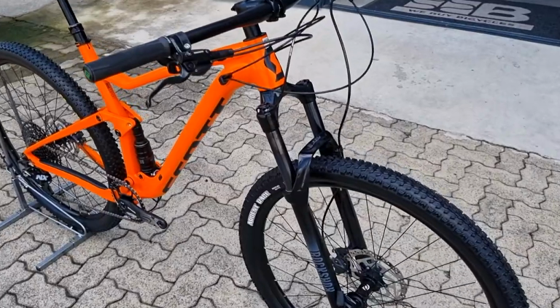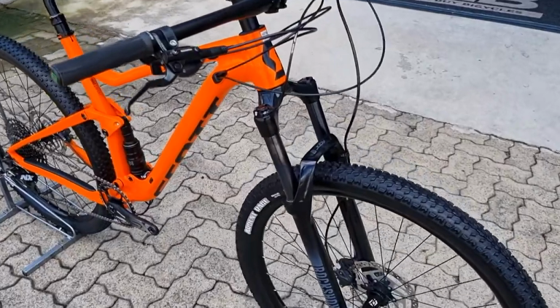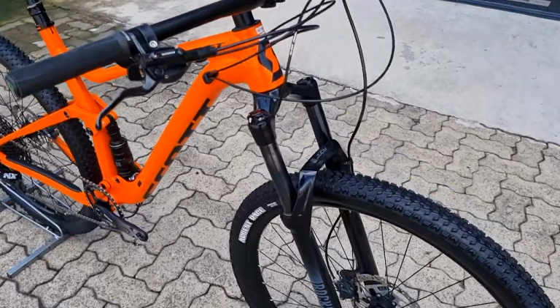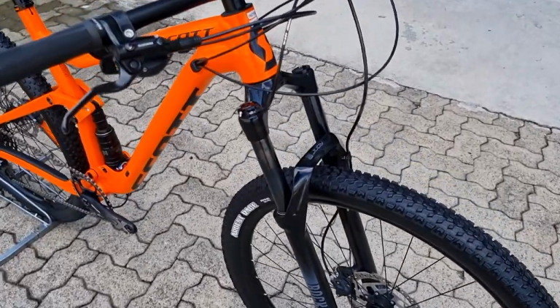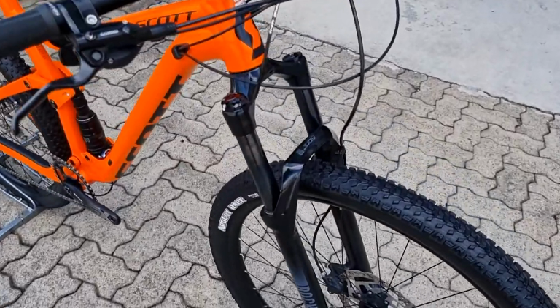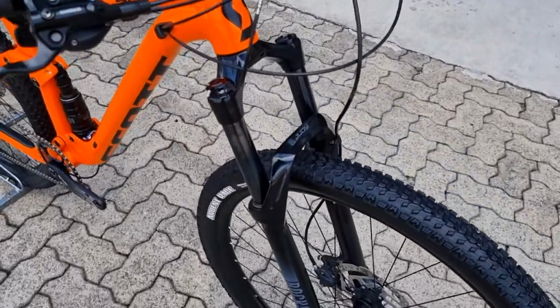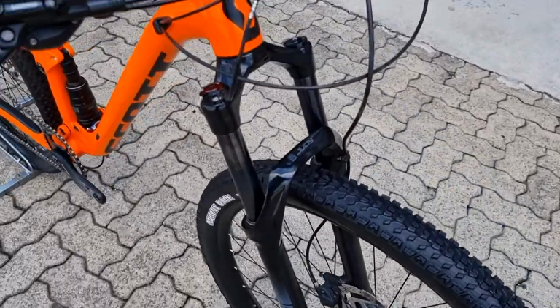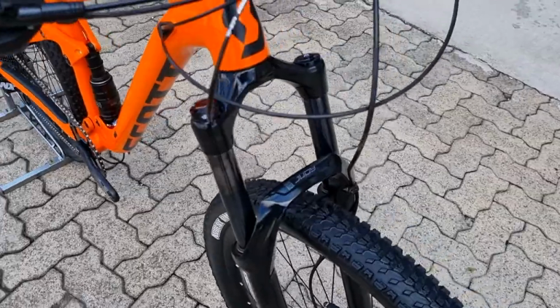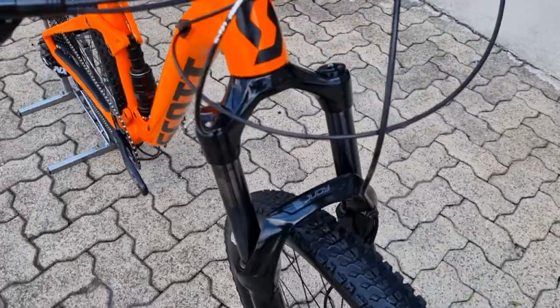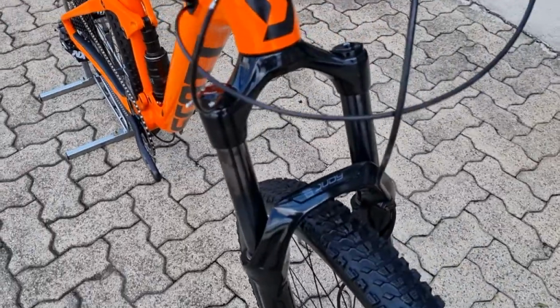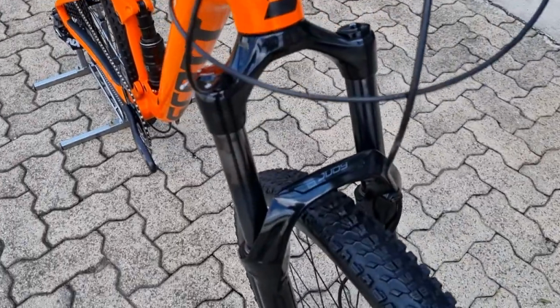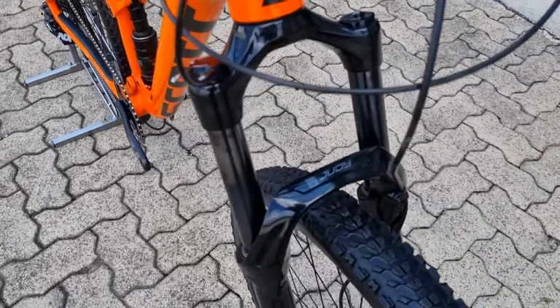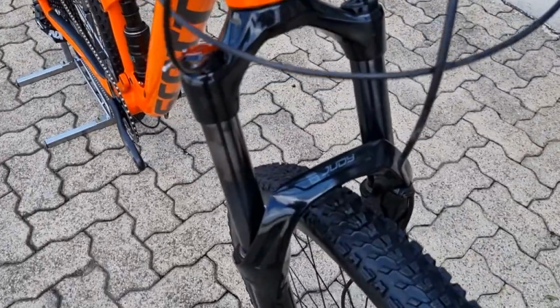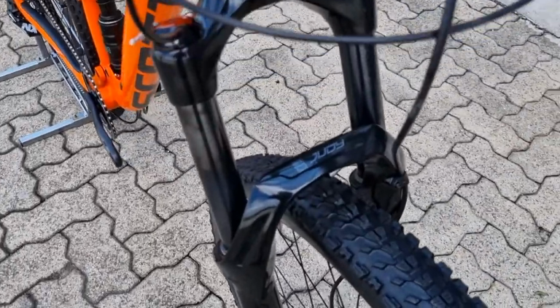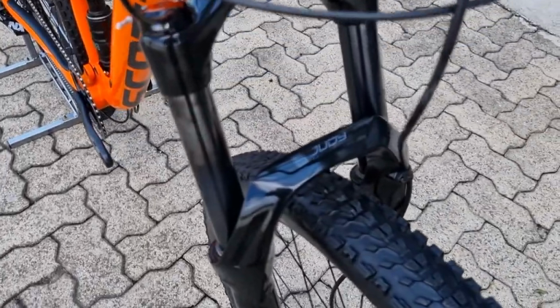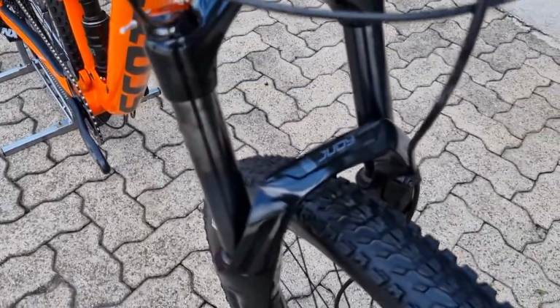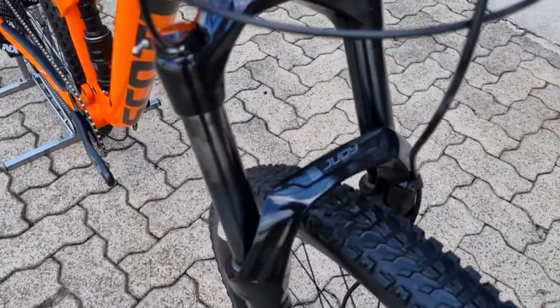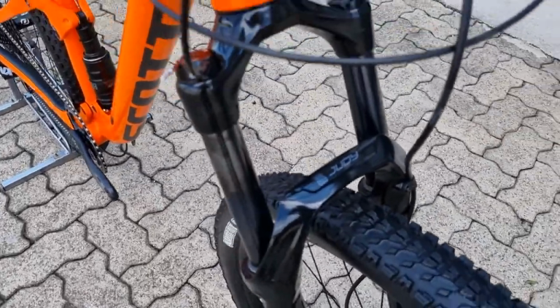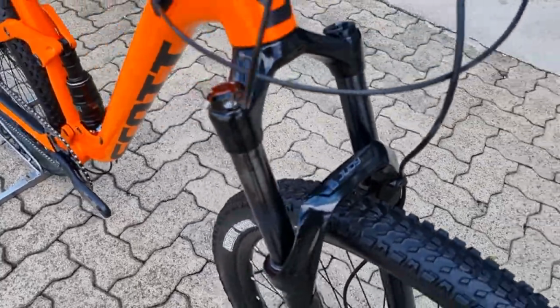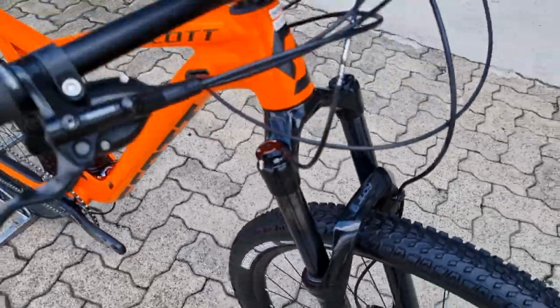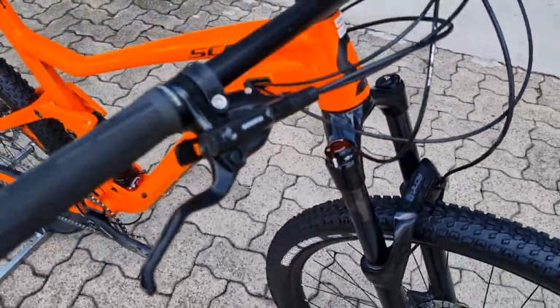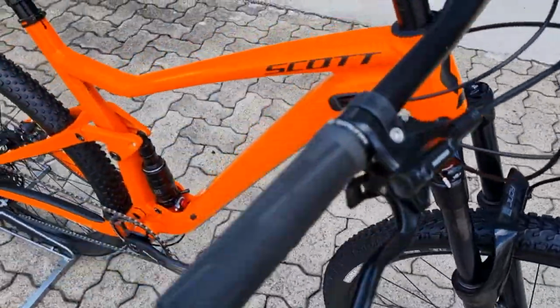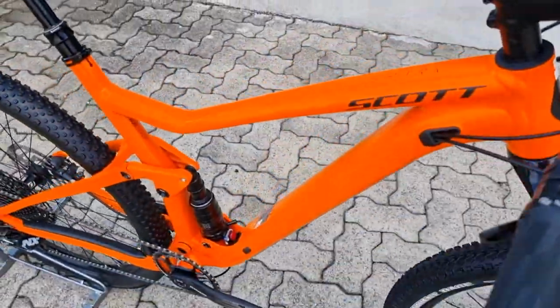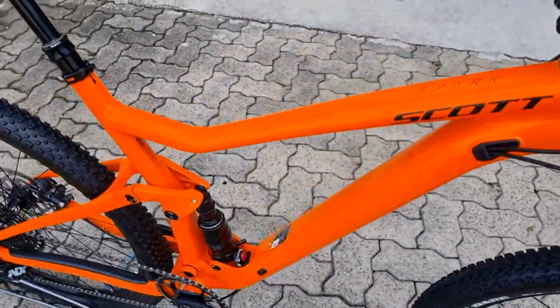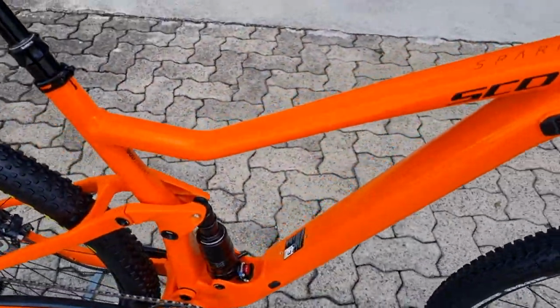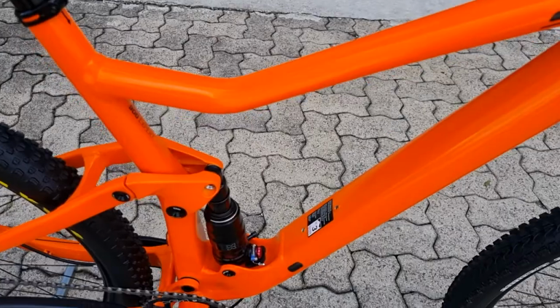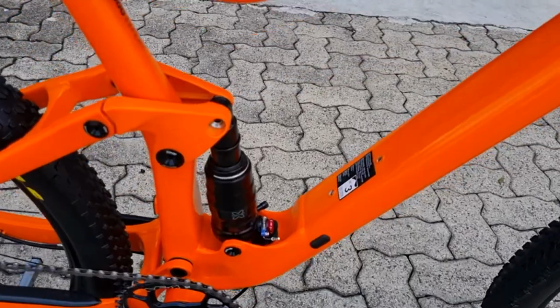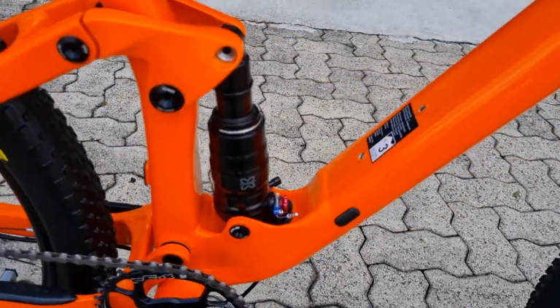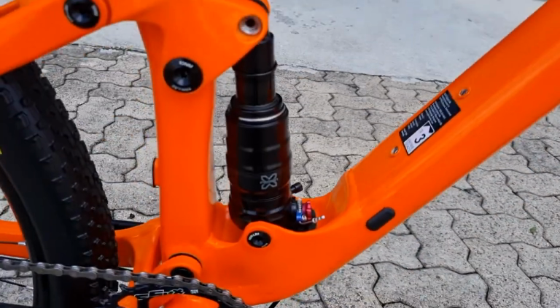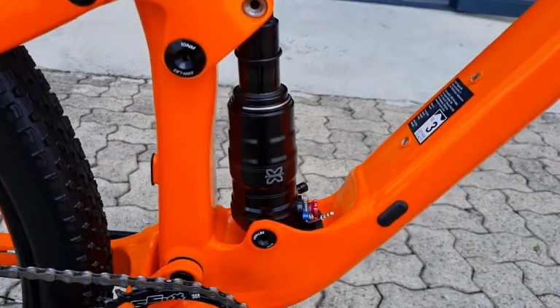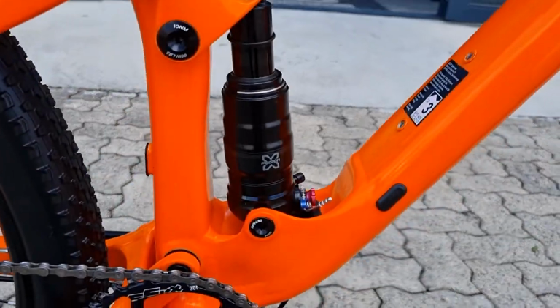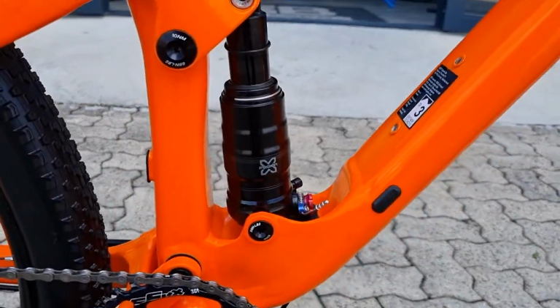On the front we have a 130mm RockShox Judy paired with an X Fusion rear shock on the back.